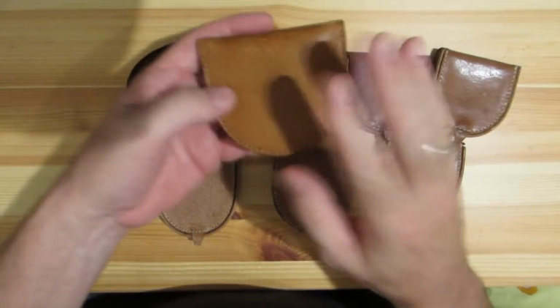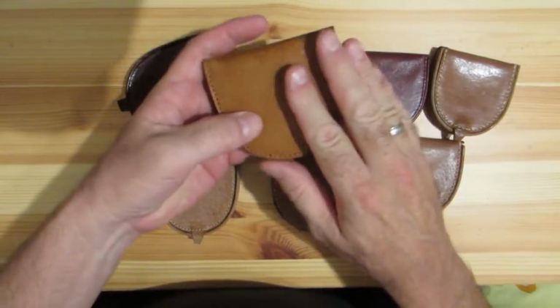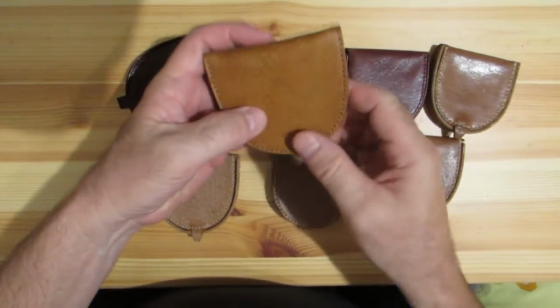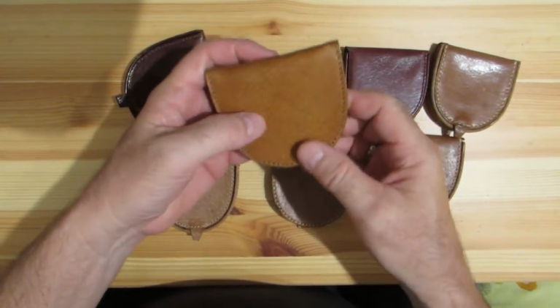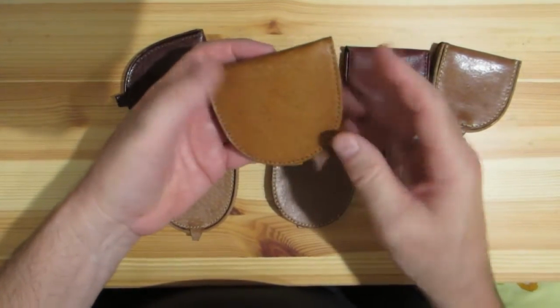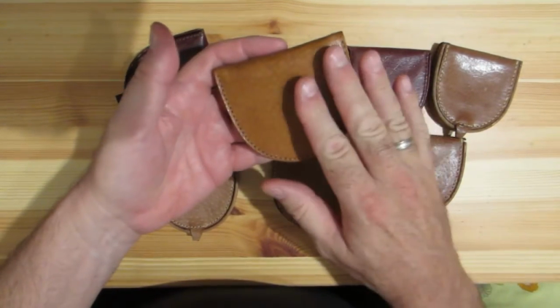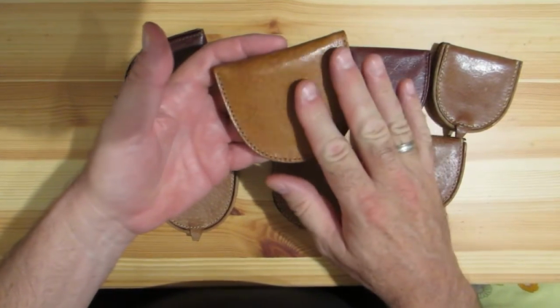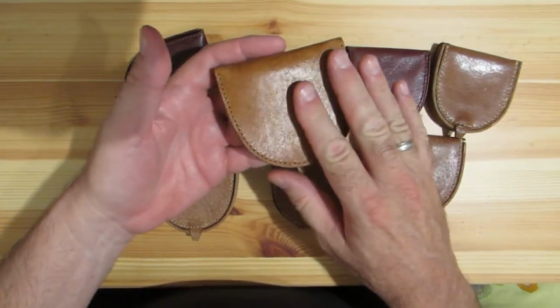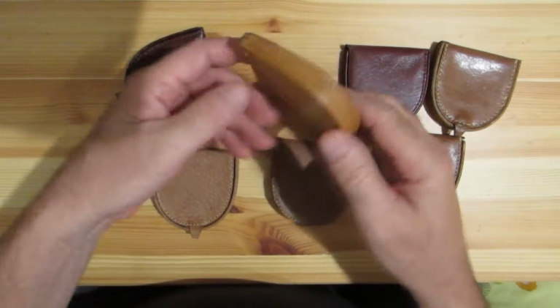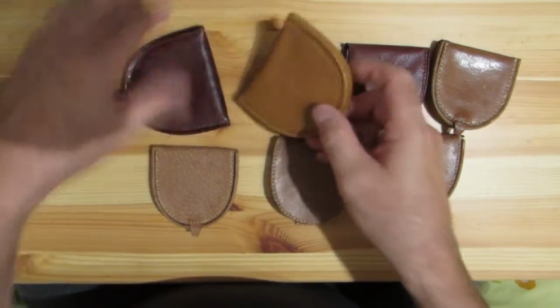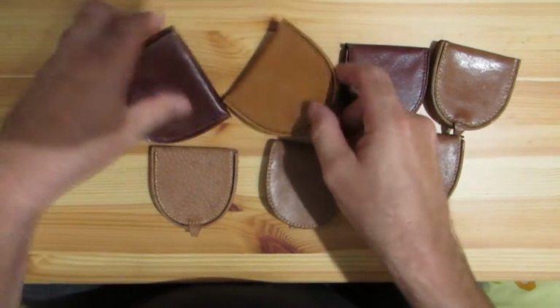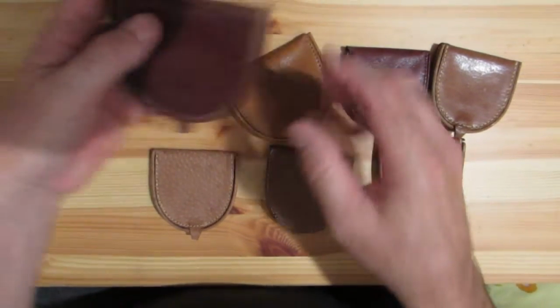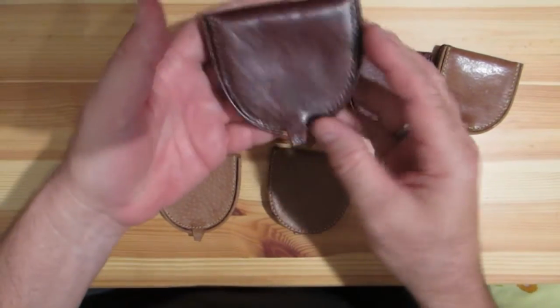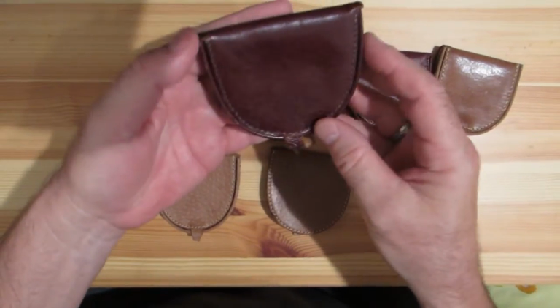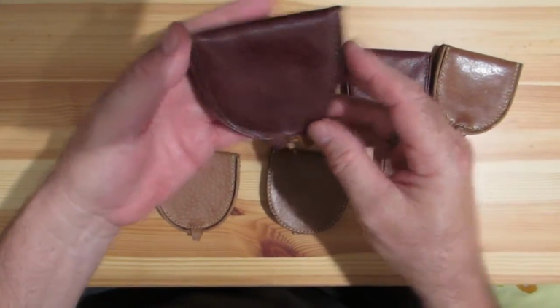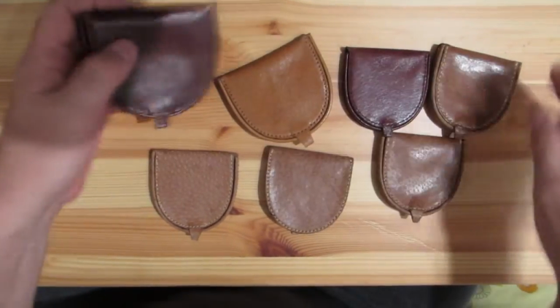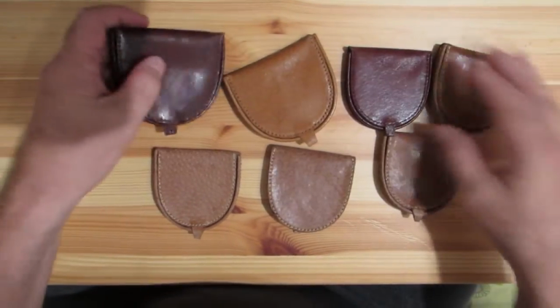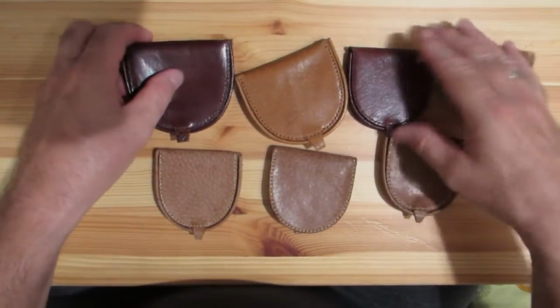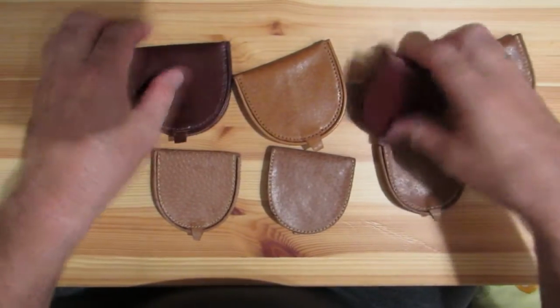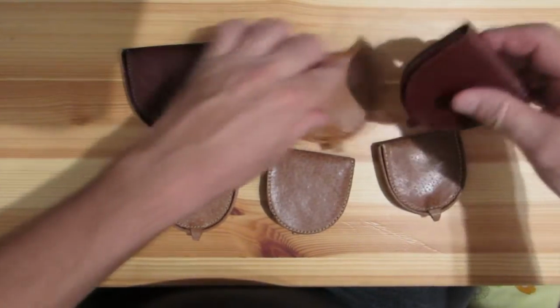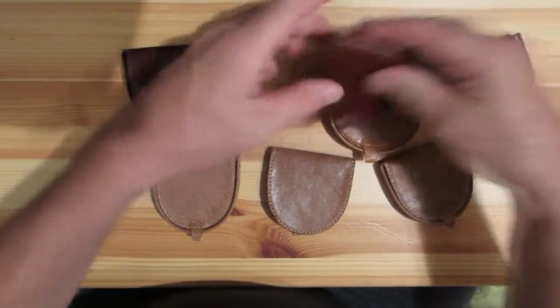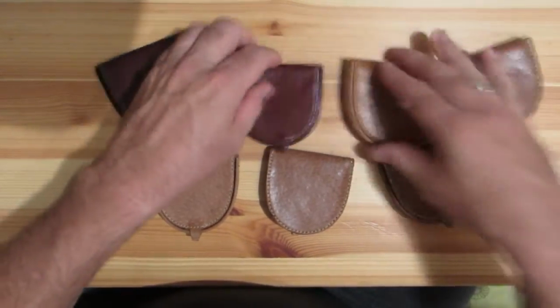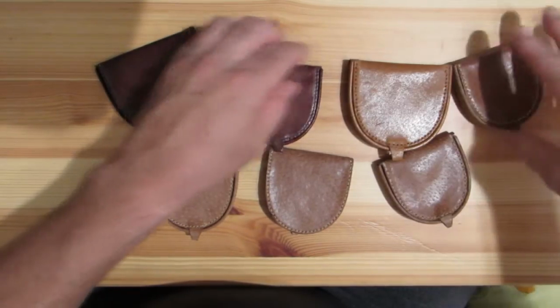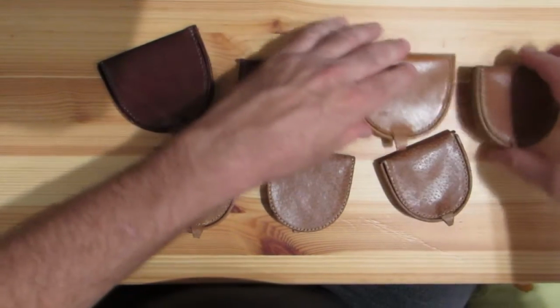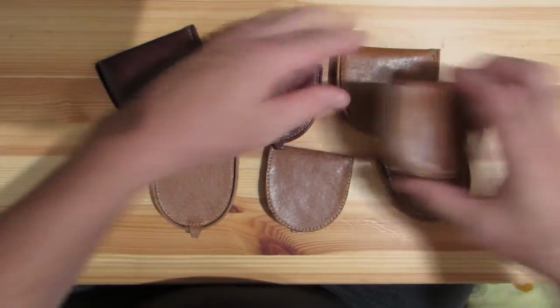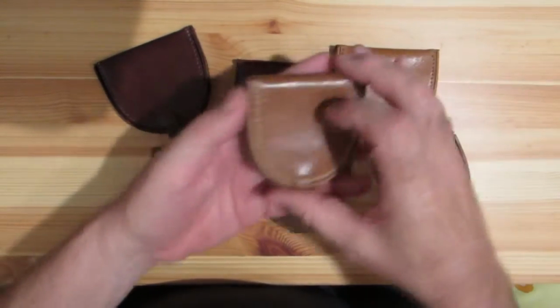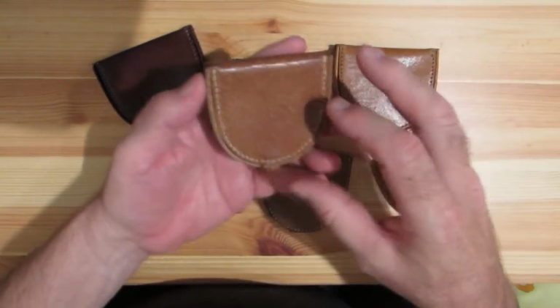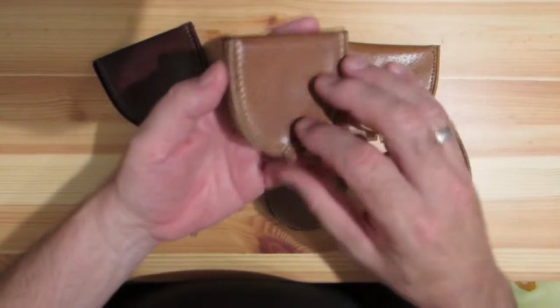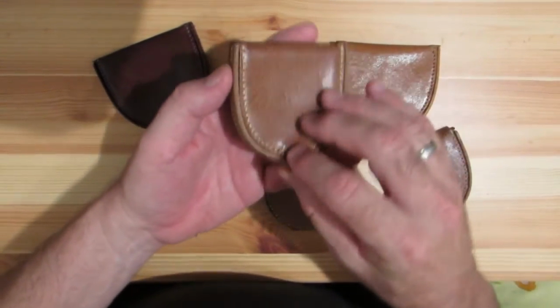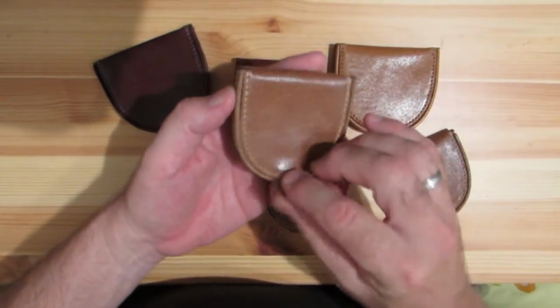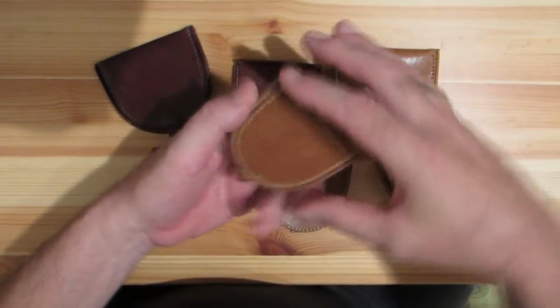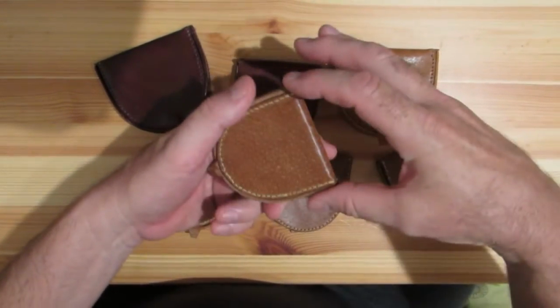It seems like most people like the medium to lighter brown colors and not so much the darker. The smallest one I have here is about three inches.